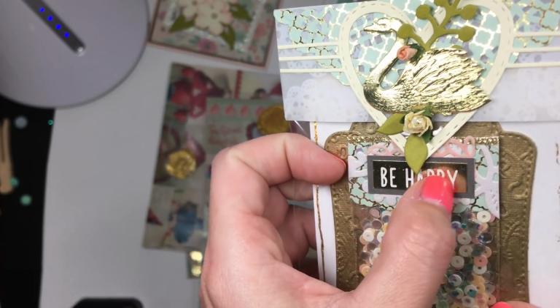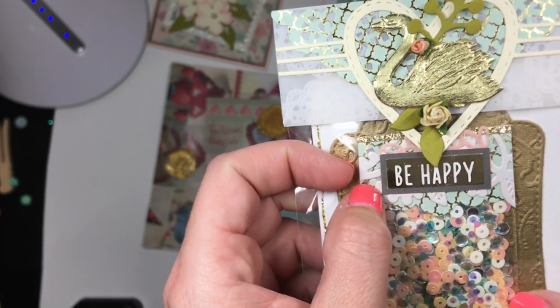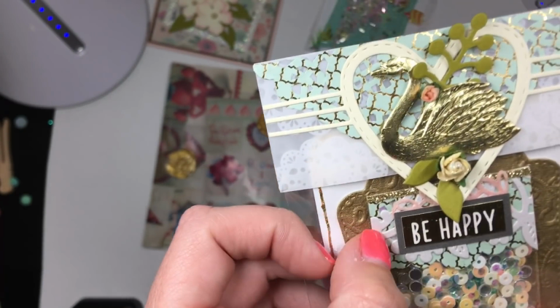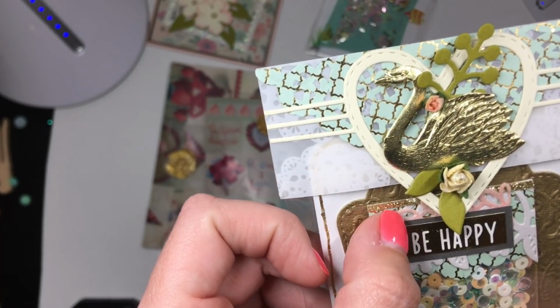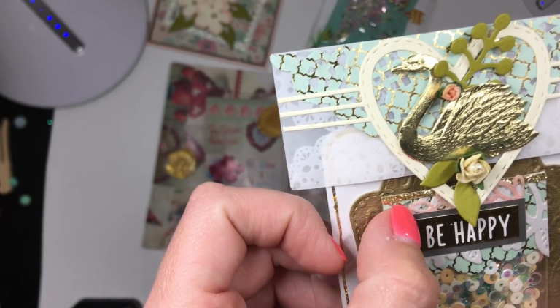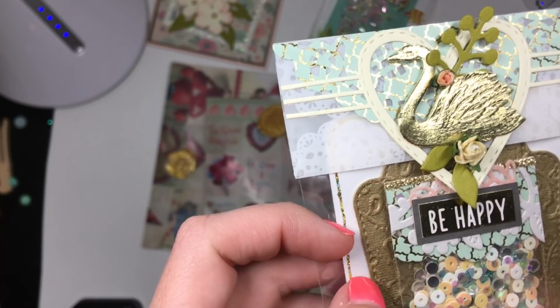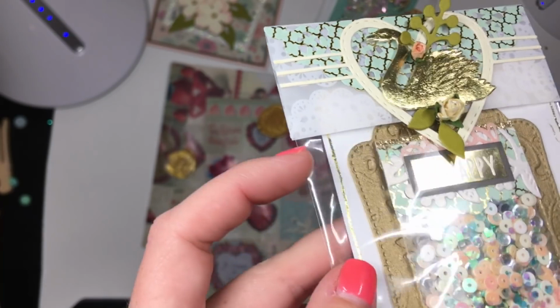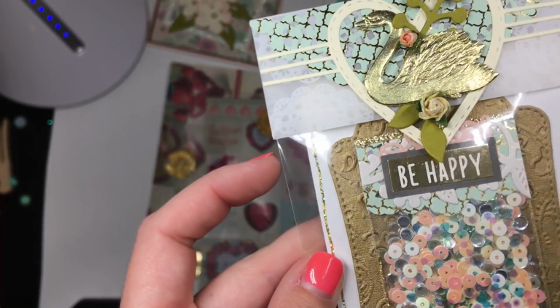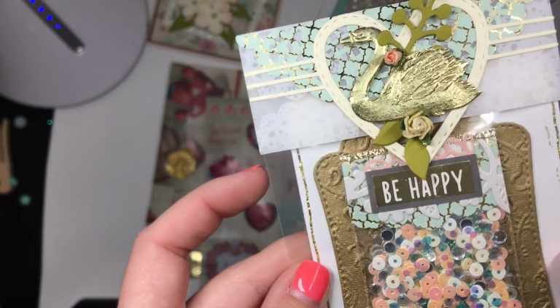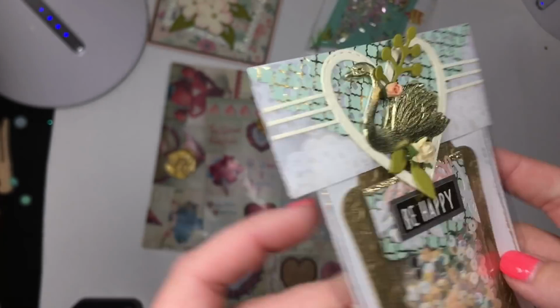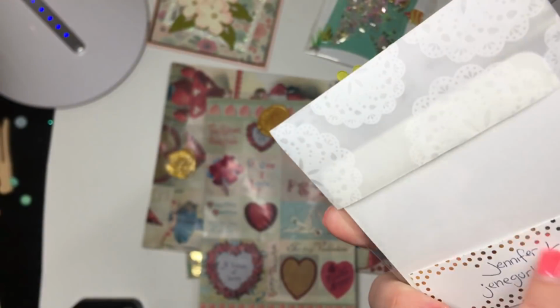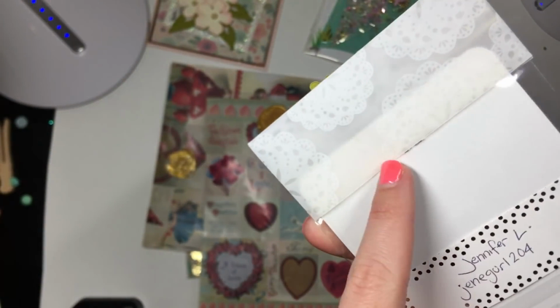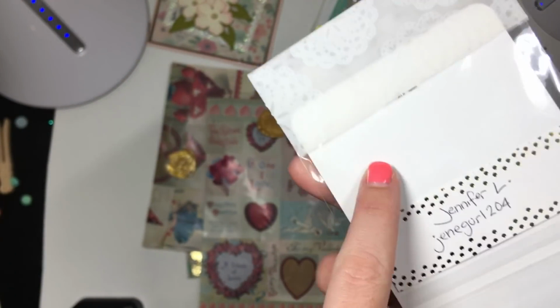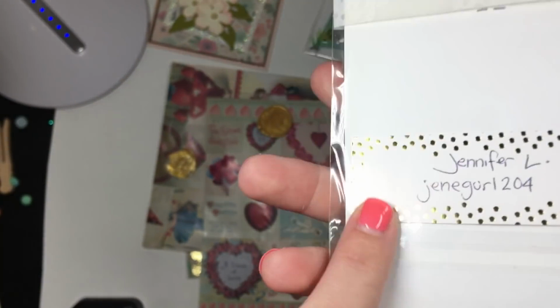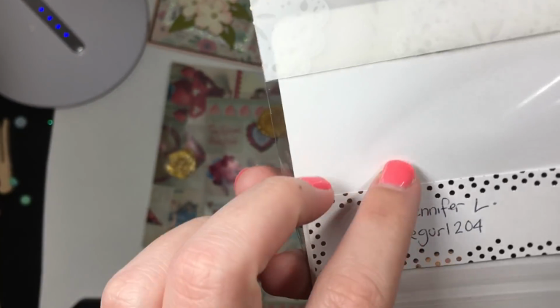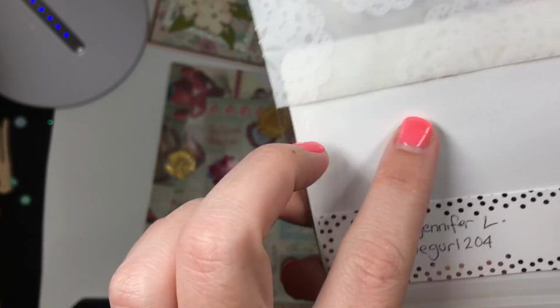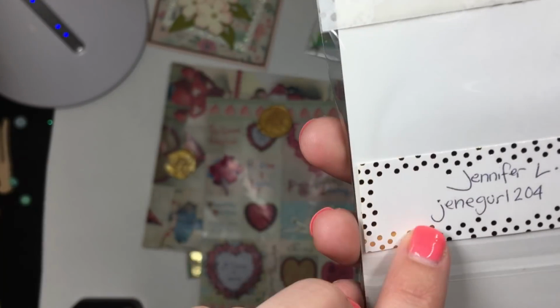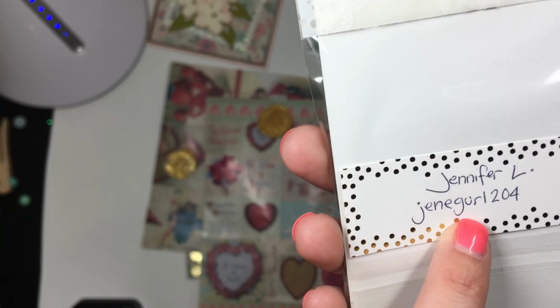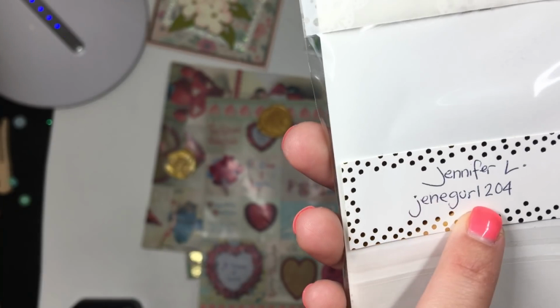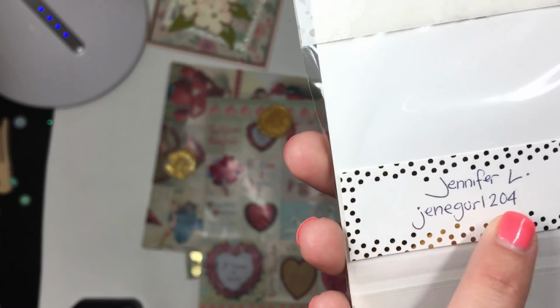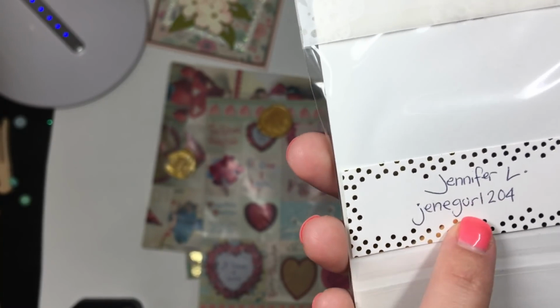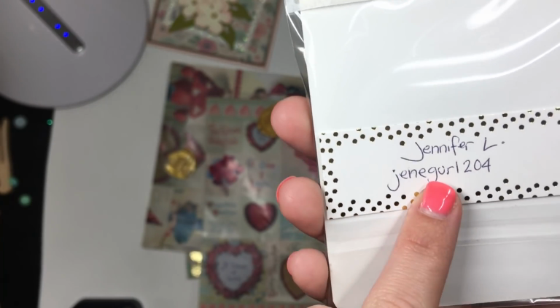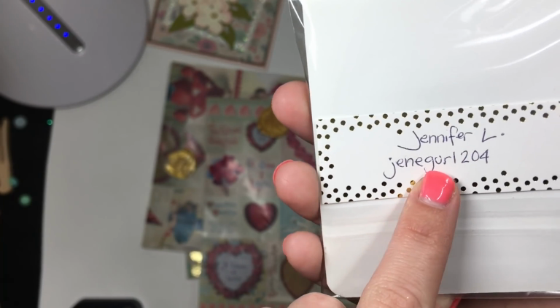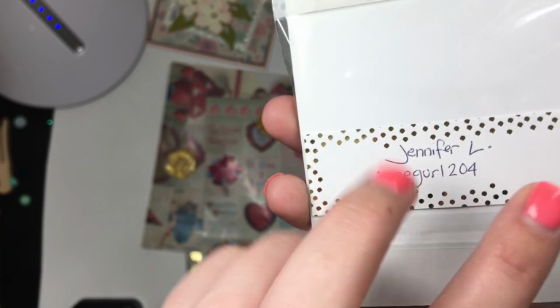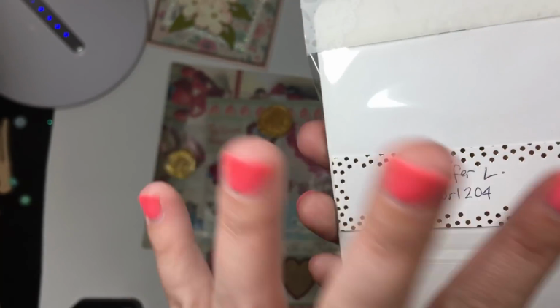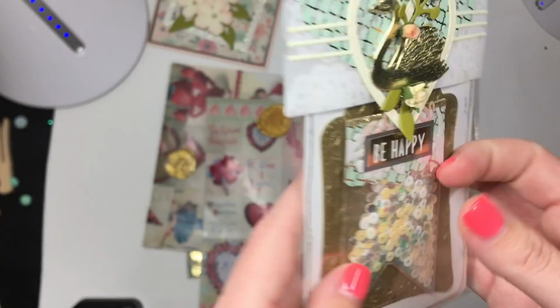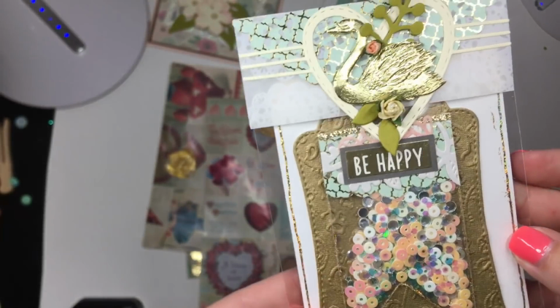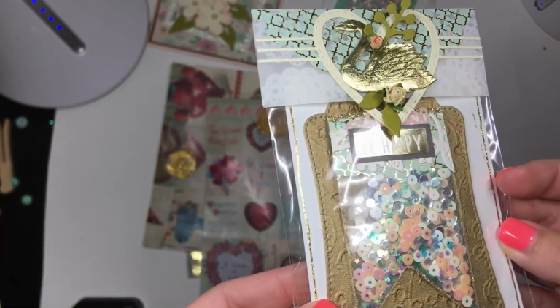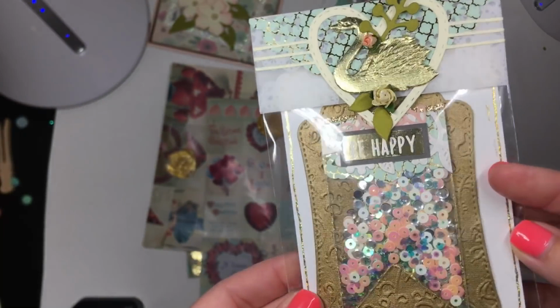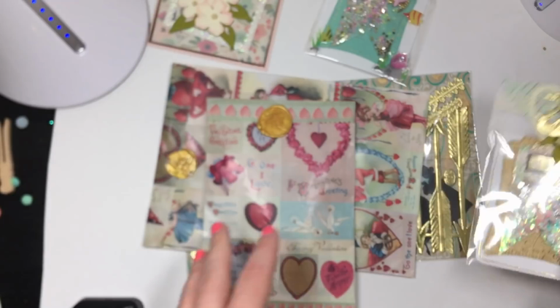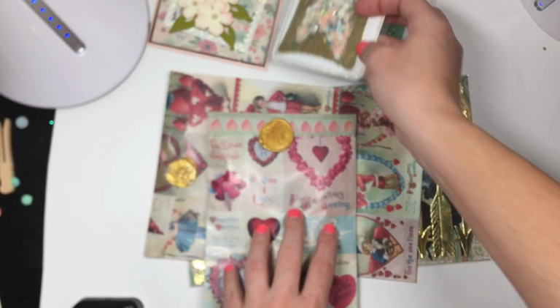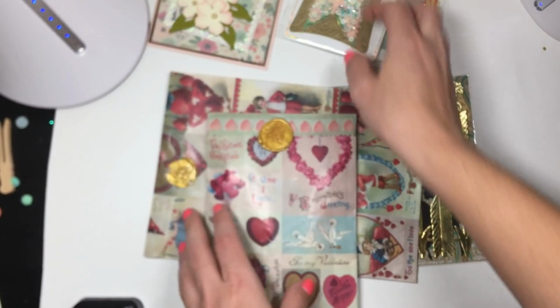This is 'be happy.' She's got the little layering dies behind it. She's layered it on top. That's her — I don't know if that's Instagram or YouTube, but I'll link everything down below. So cute, girly.